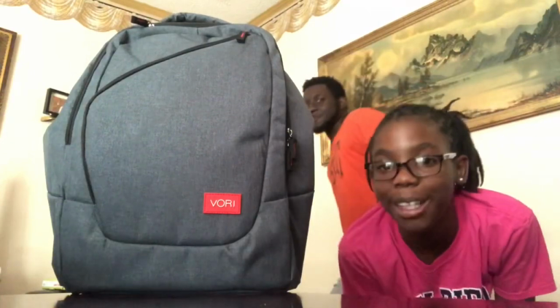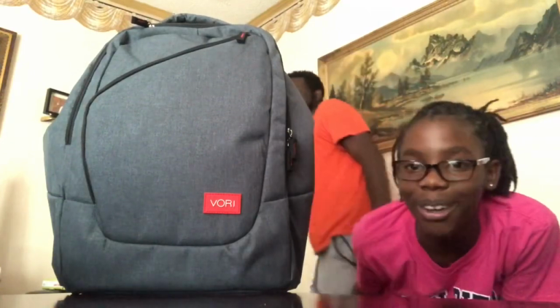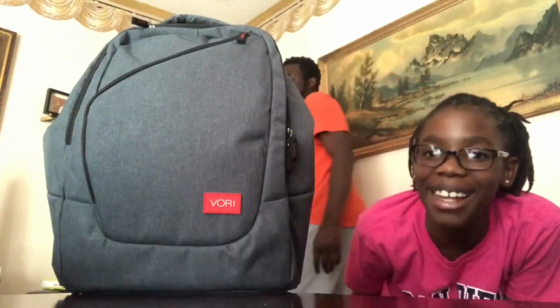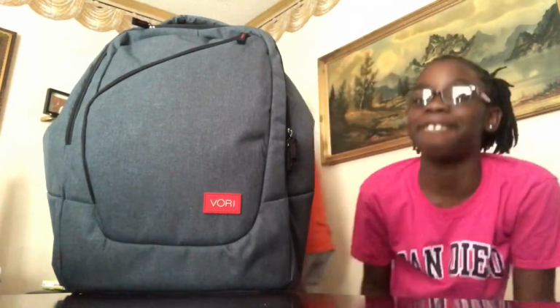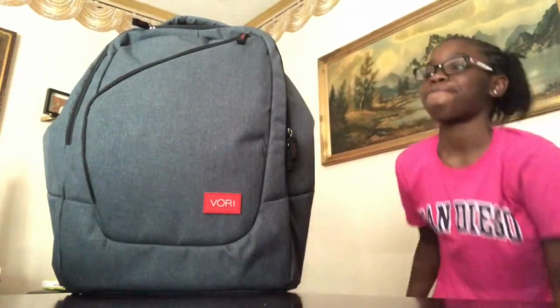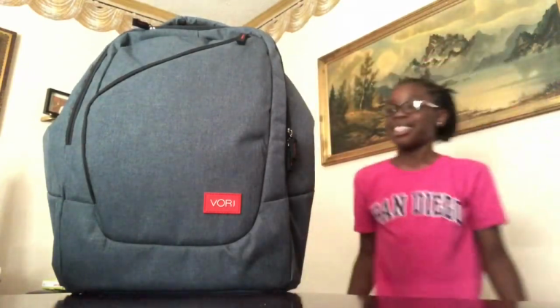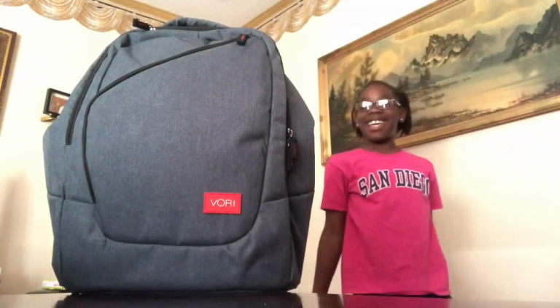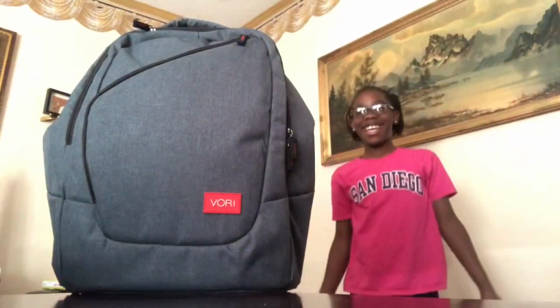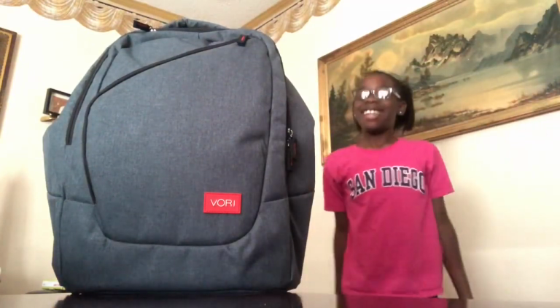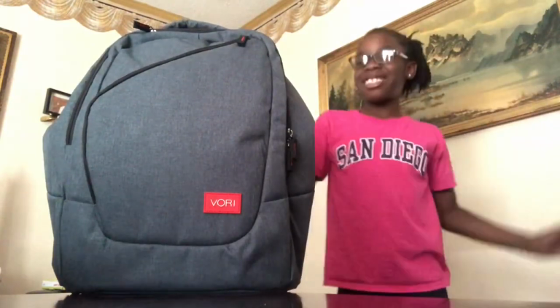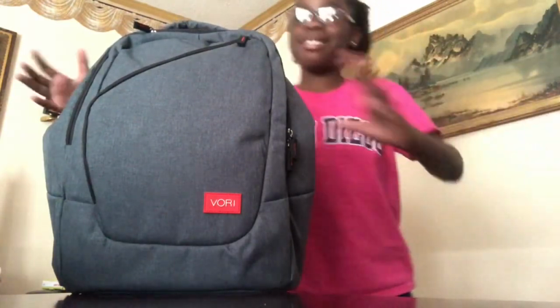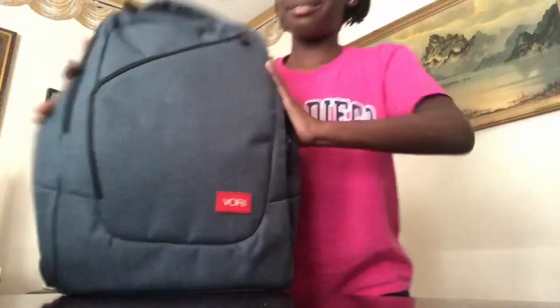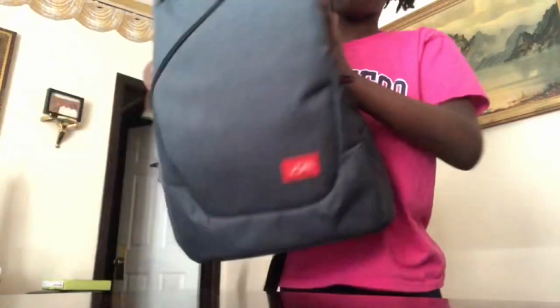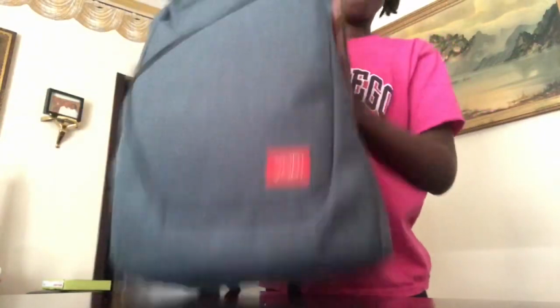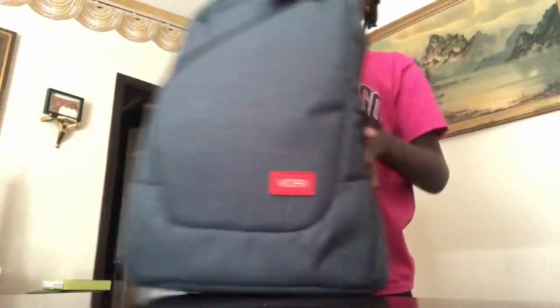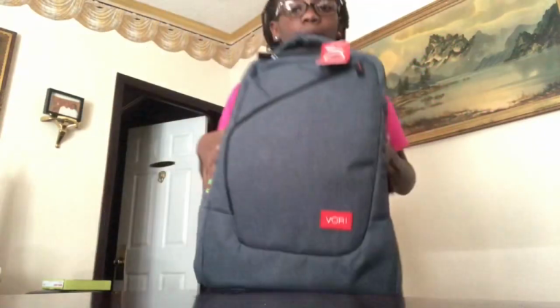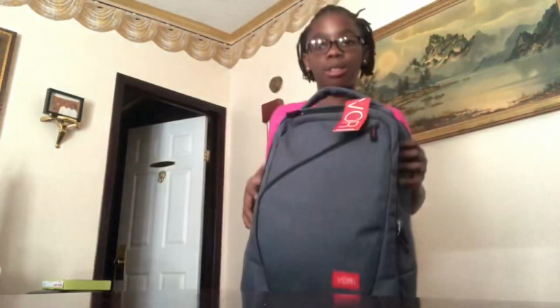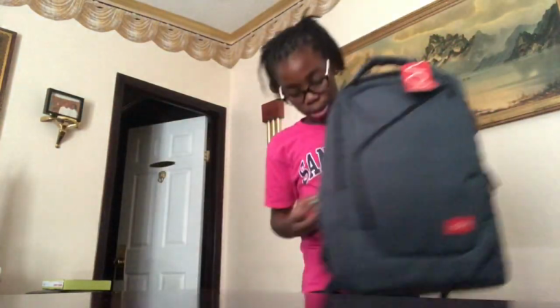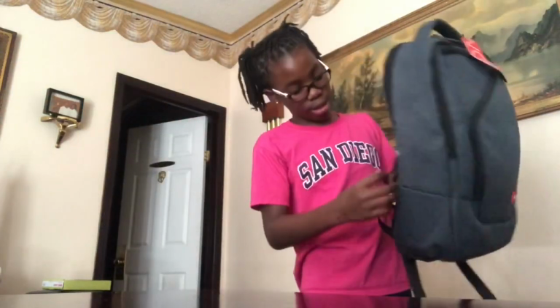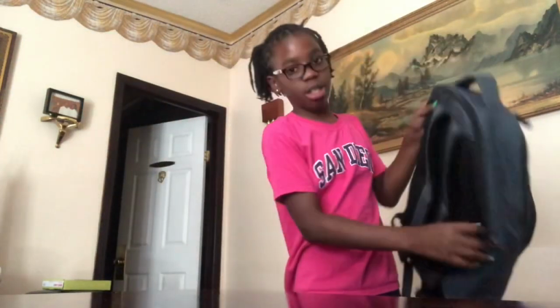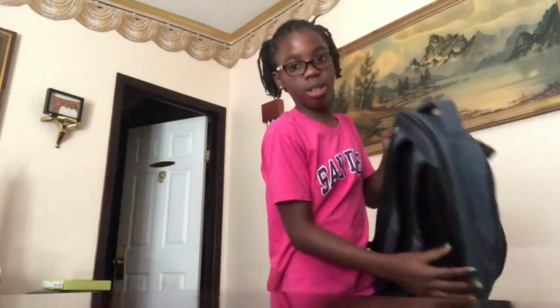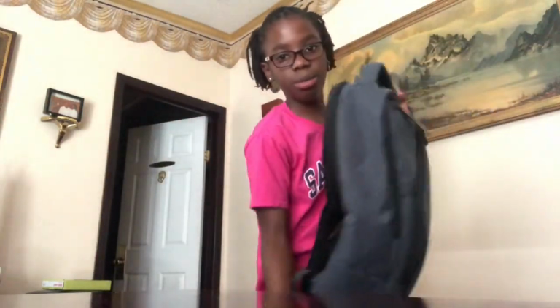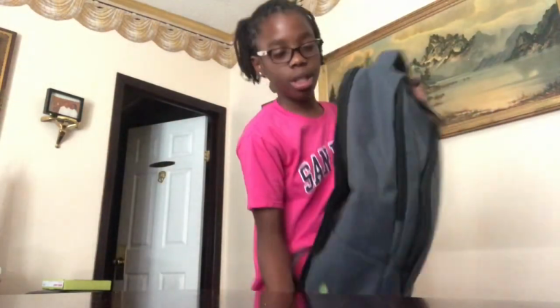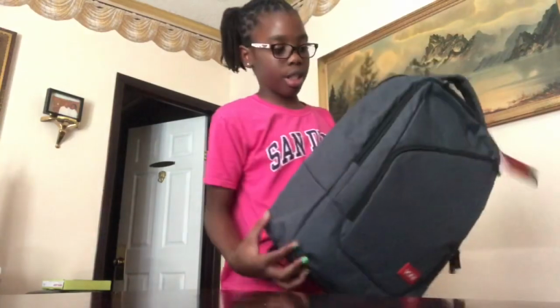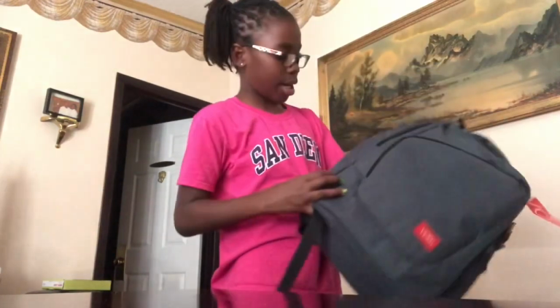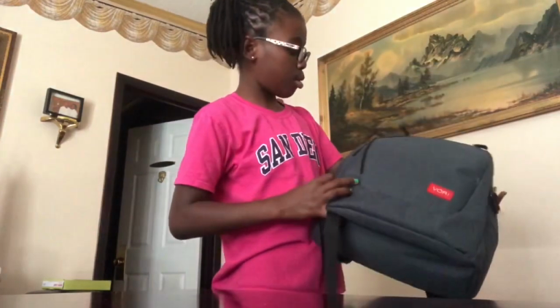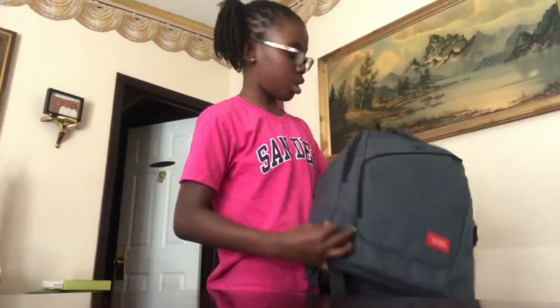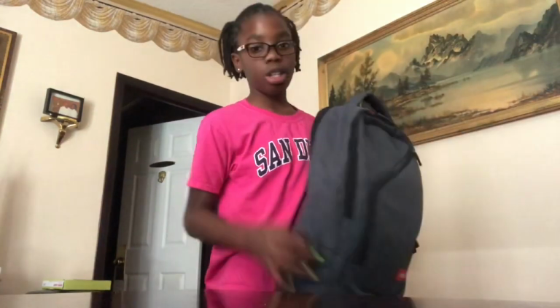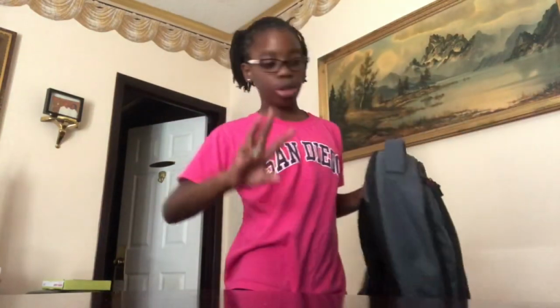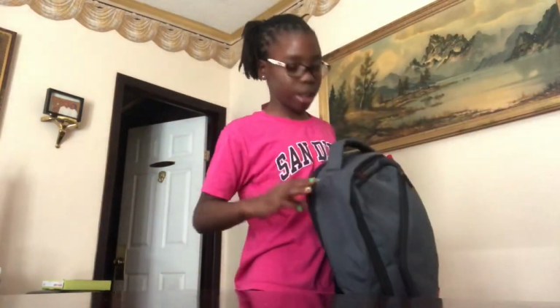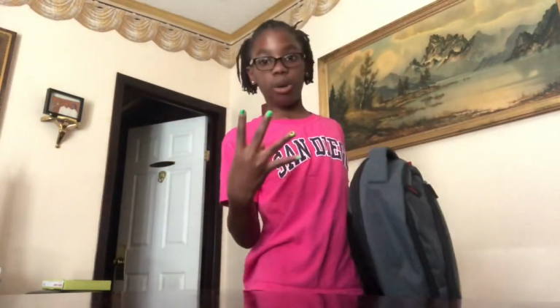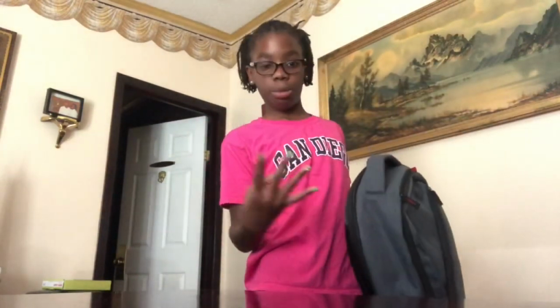But you can fit all that in it. So now, time to show y'all. This book bag has one, two, three, four zippers.